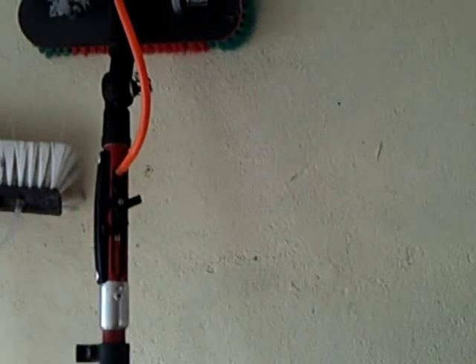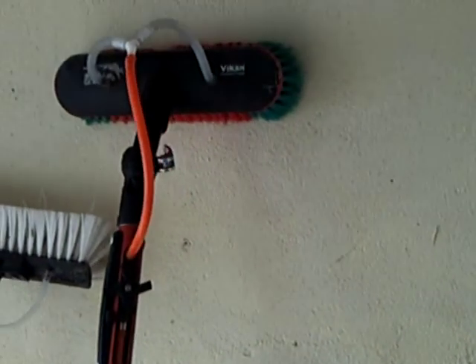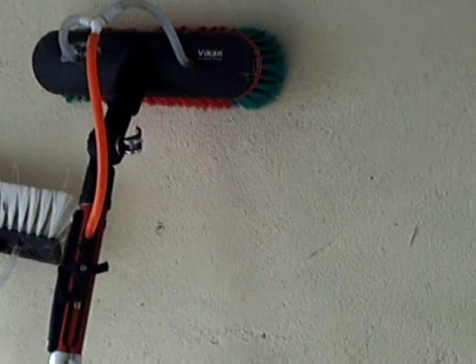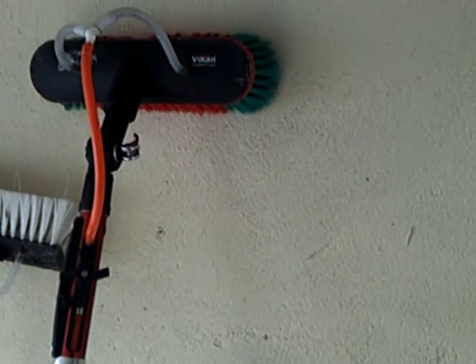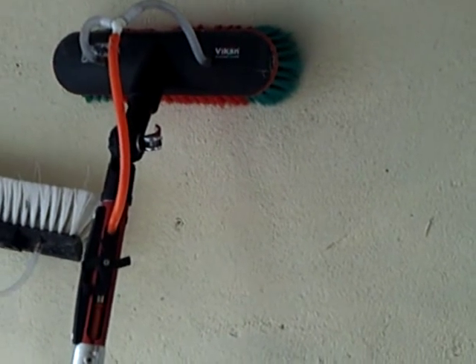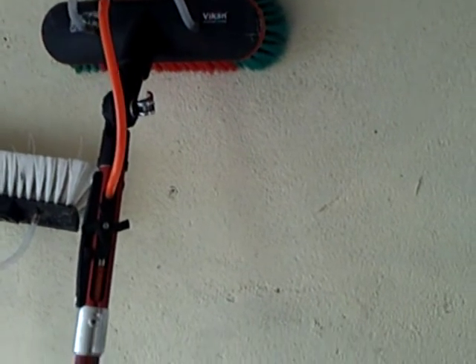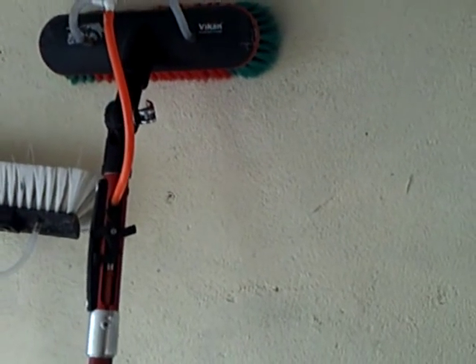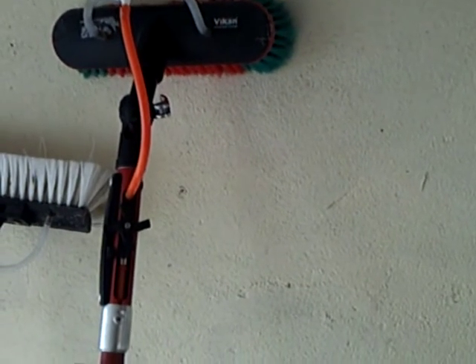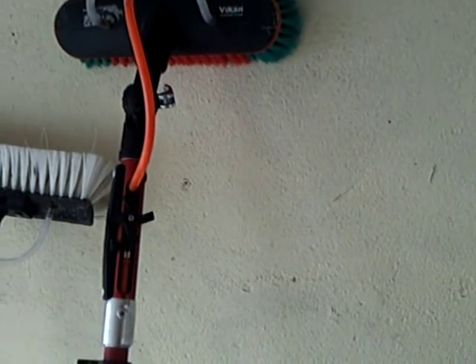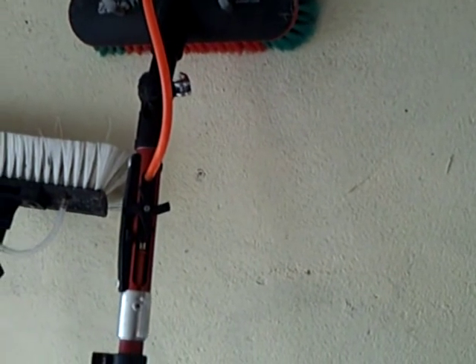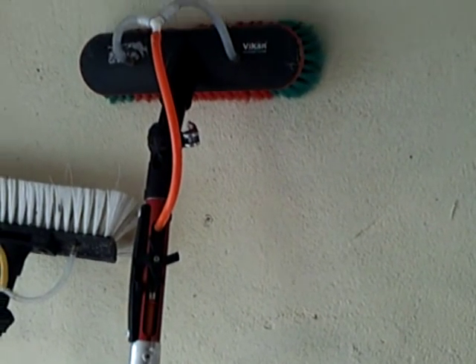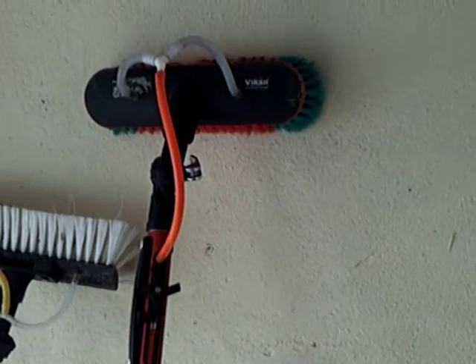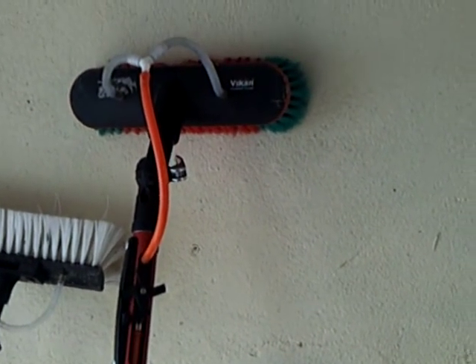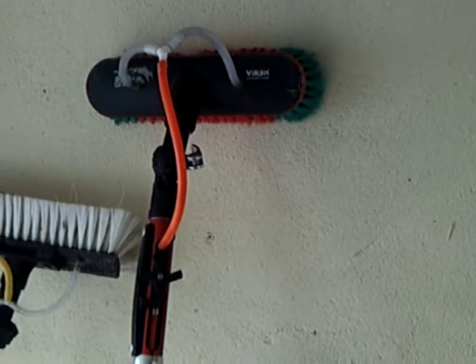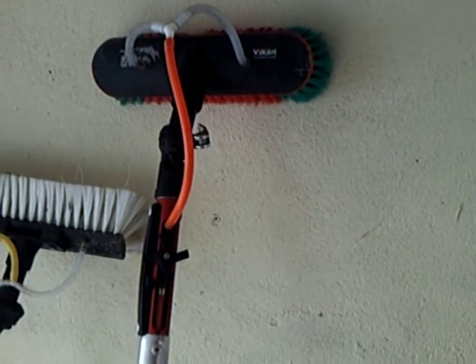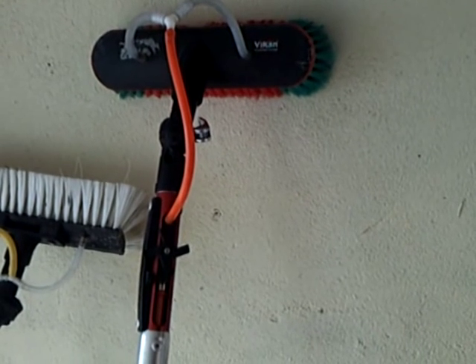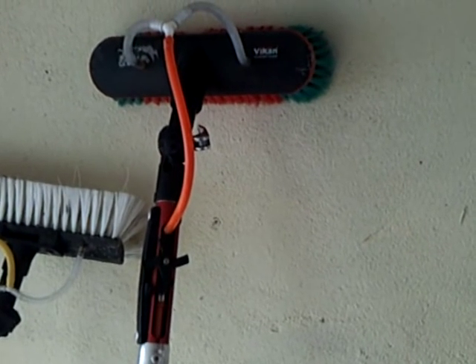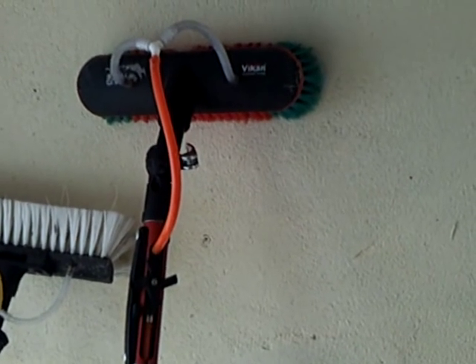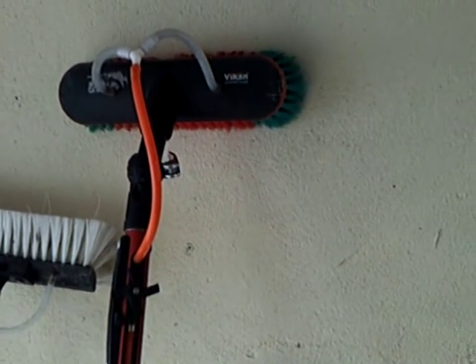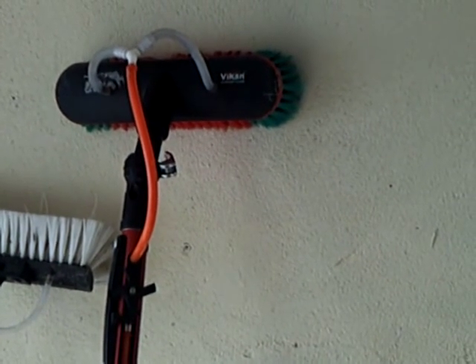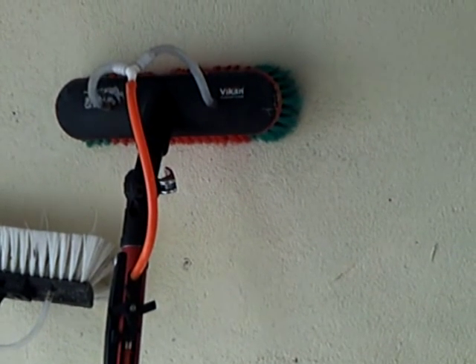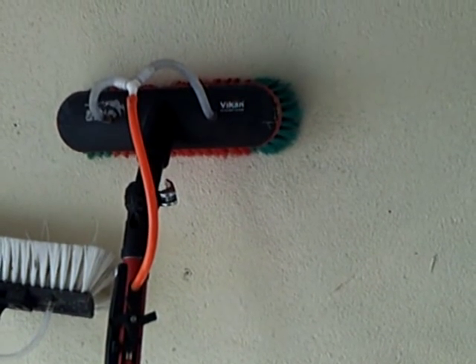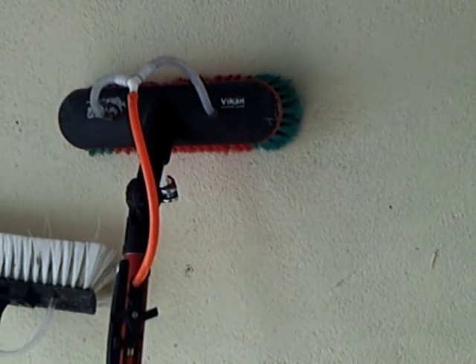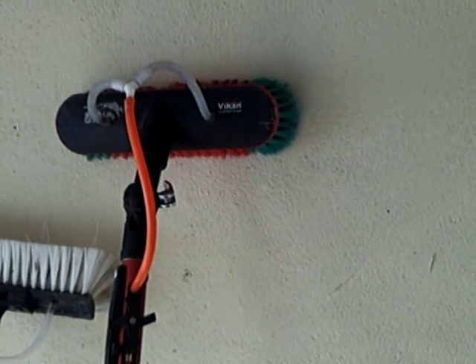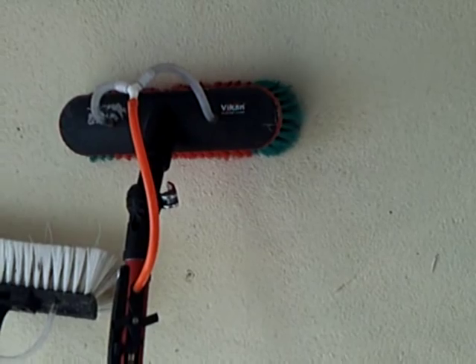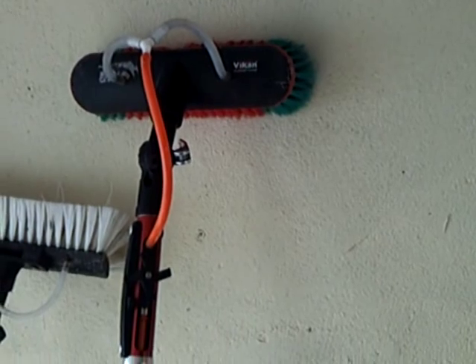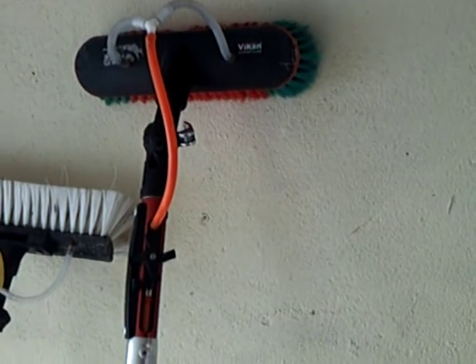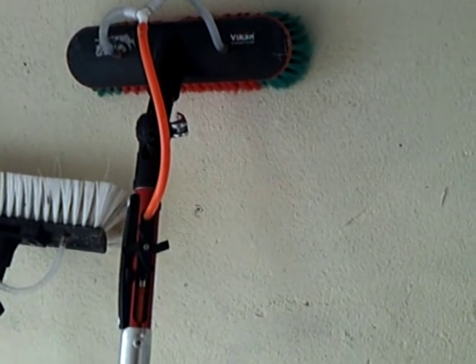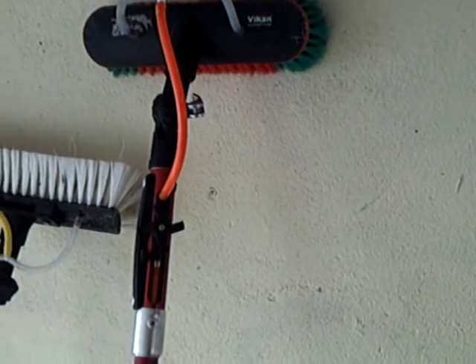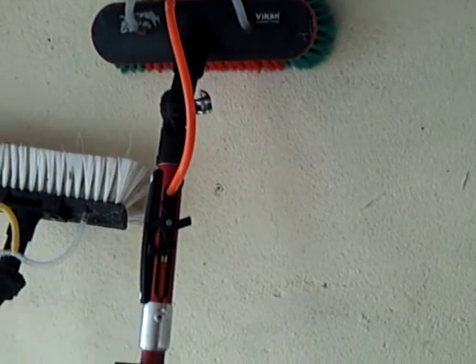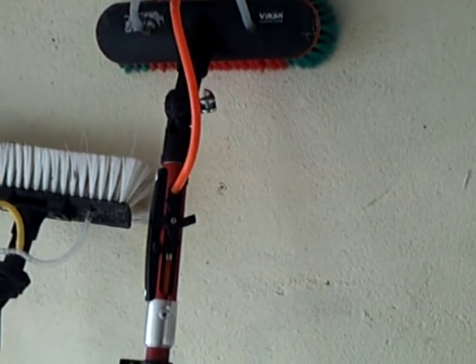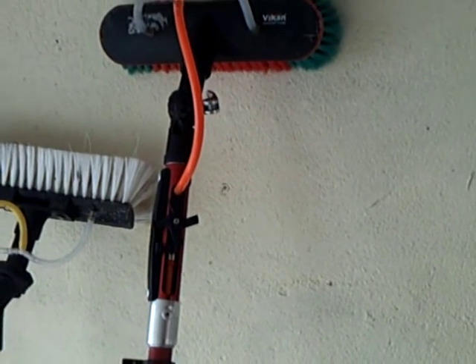I've got my normal one, my normal Gardener's CX. I'll keep the Aquidapter on it because I will be using pure water all over the windows, and you want to save as much water as you can.